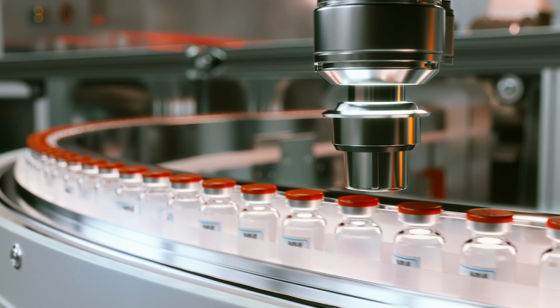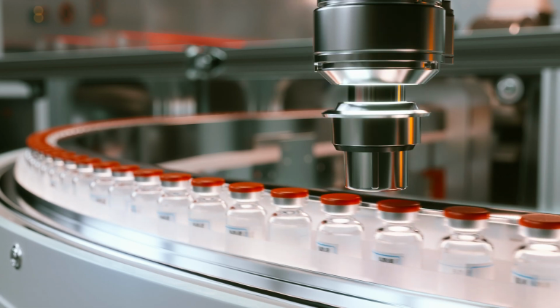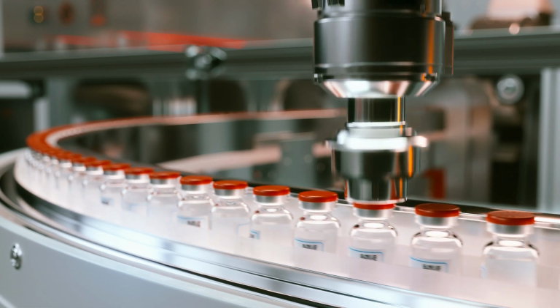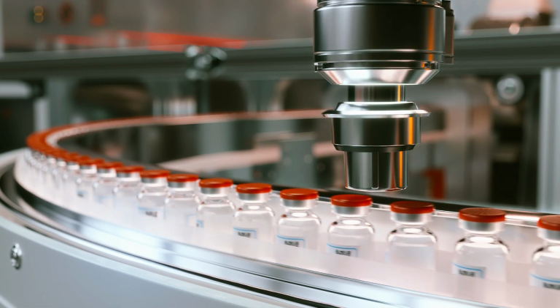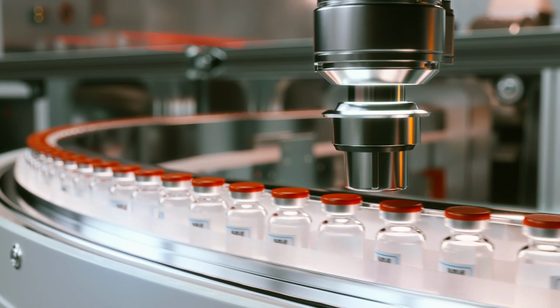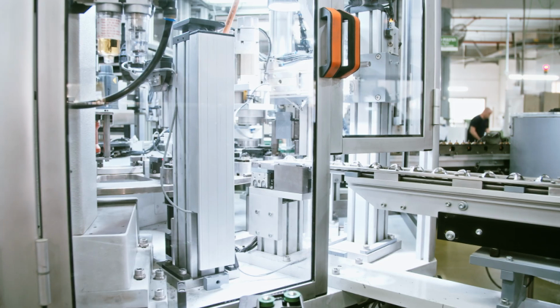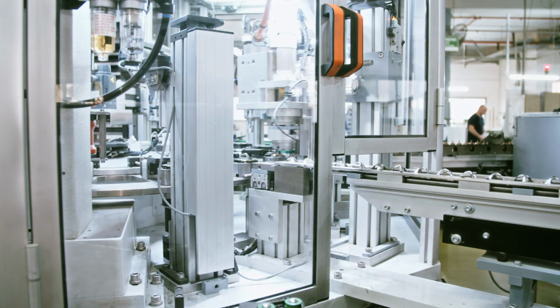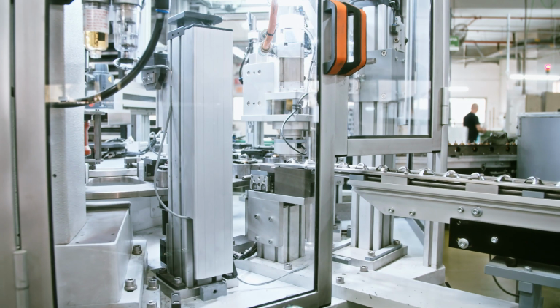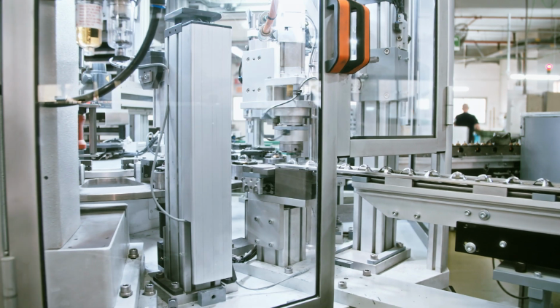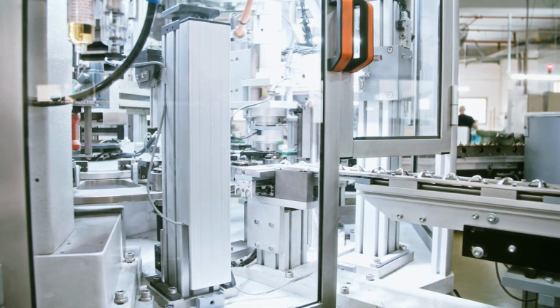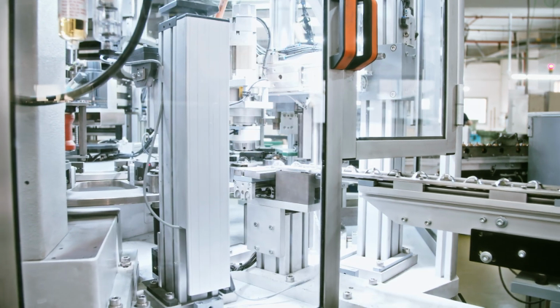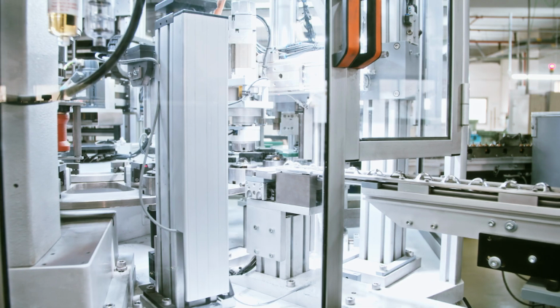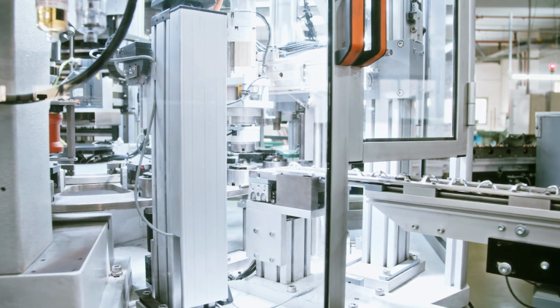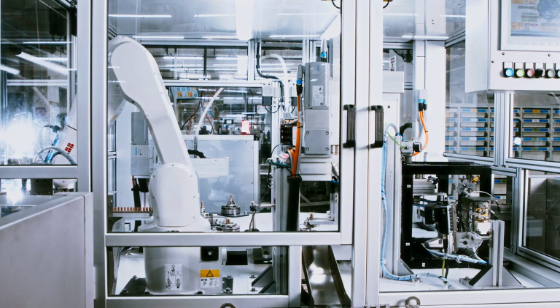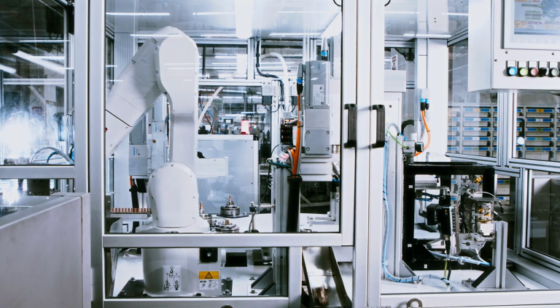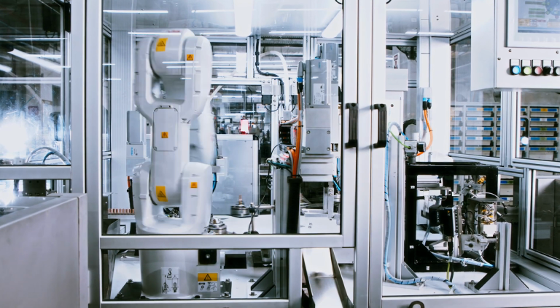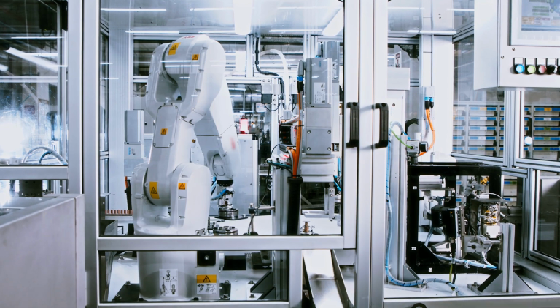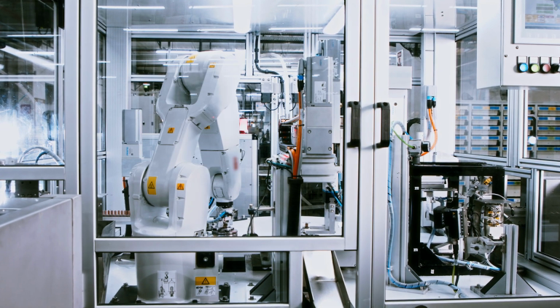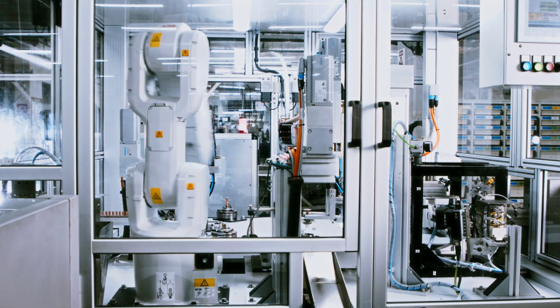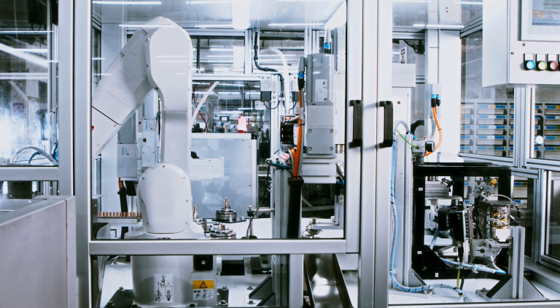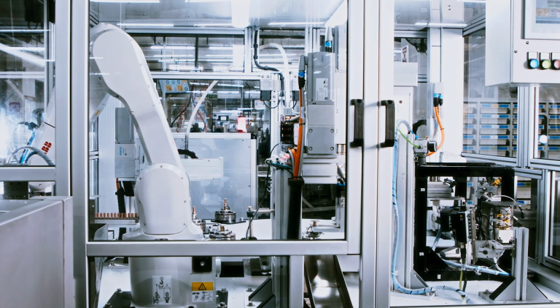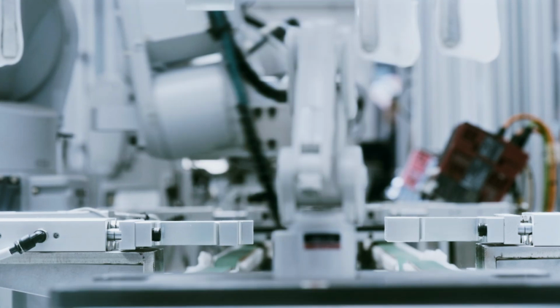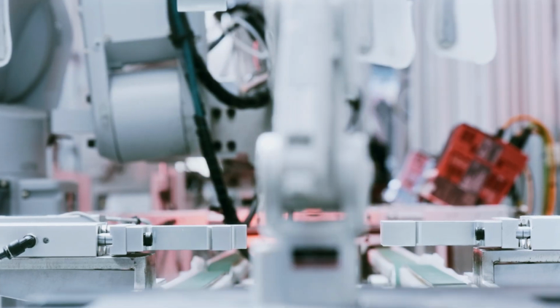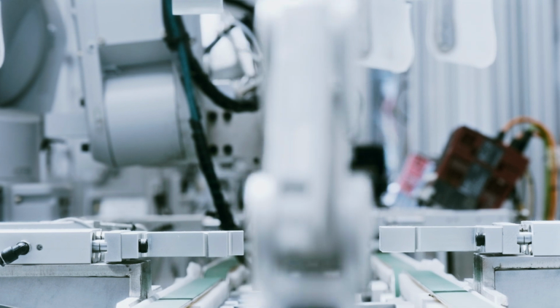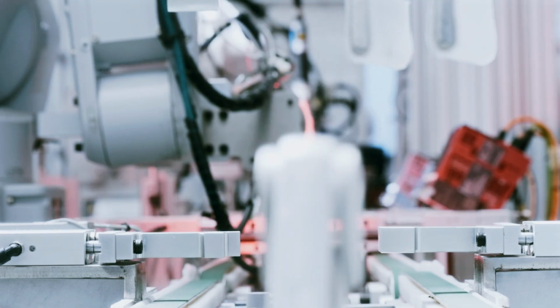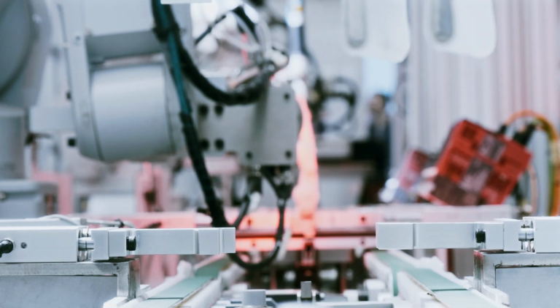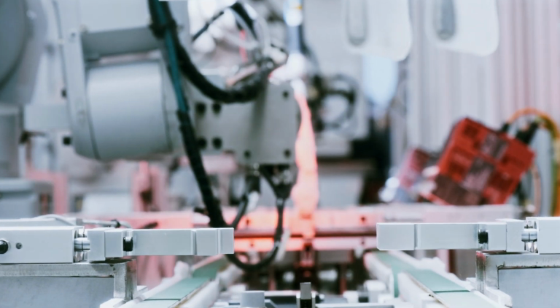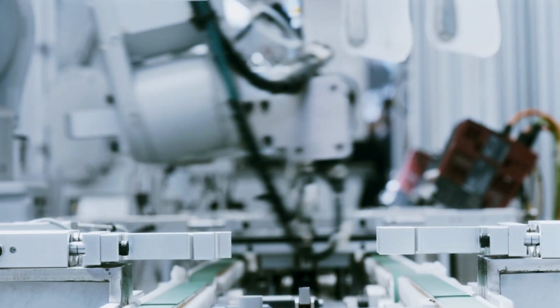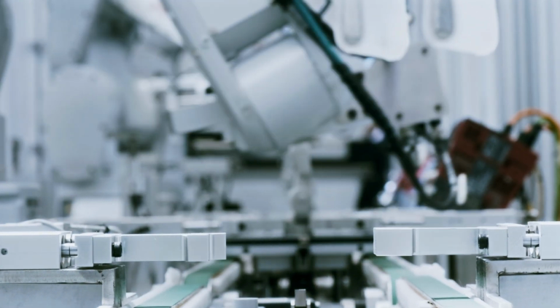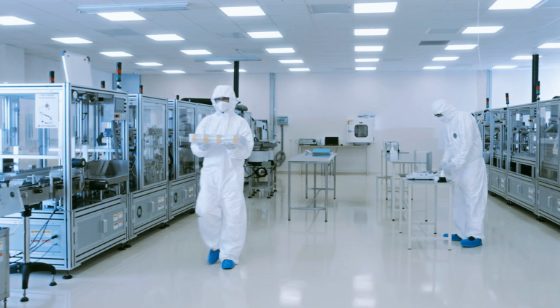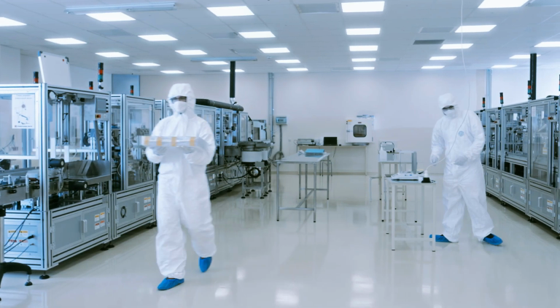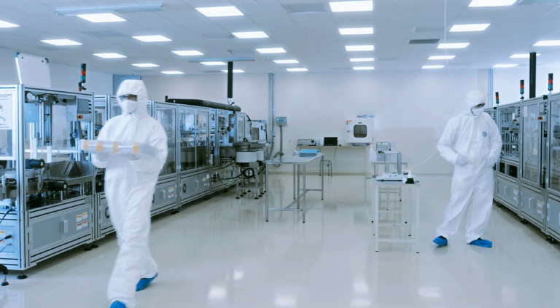Many top life science and other high-tech organizations trust PAR to solve new manufacturing challenges. We expand capabilities, improve product quality, increase production capacity, and enhance user safety.